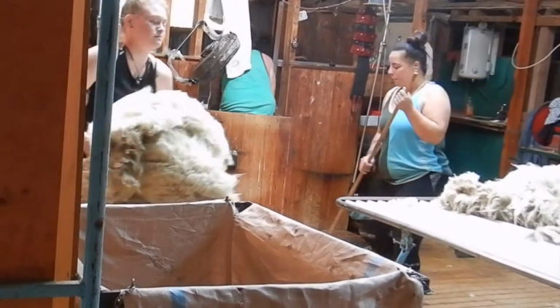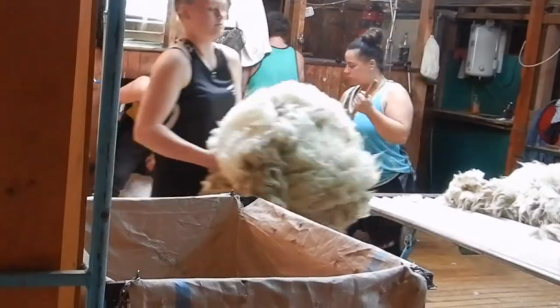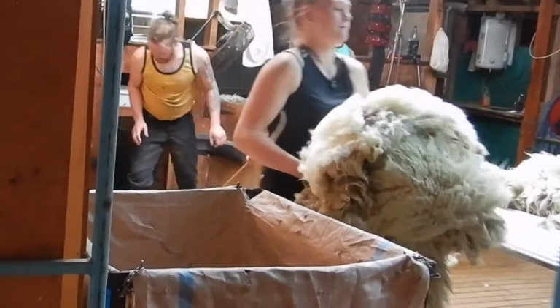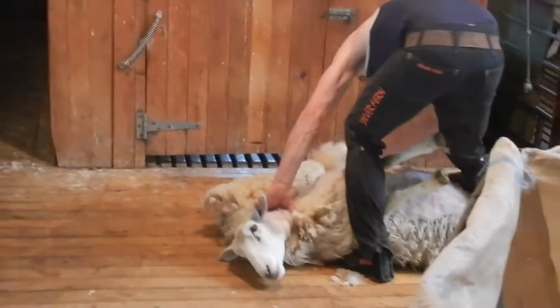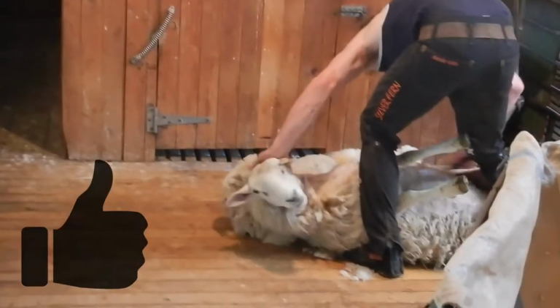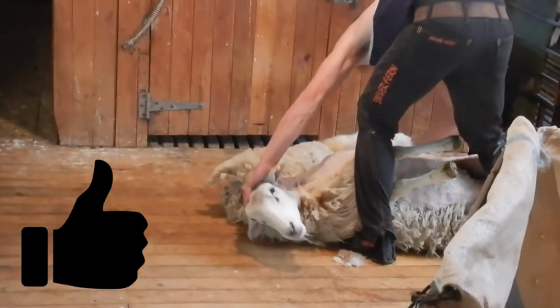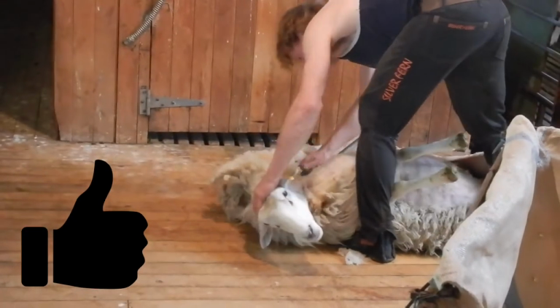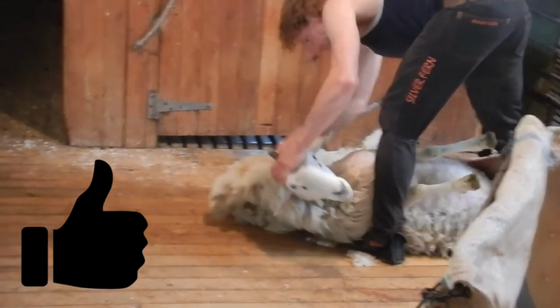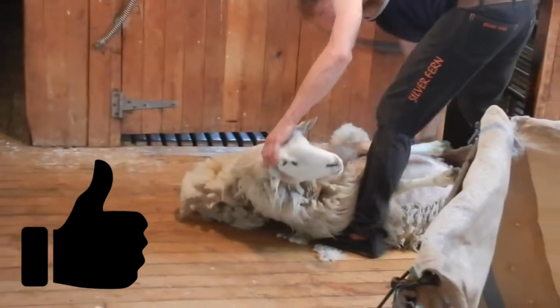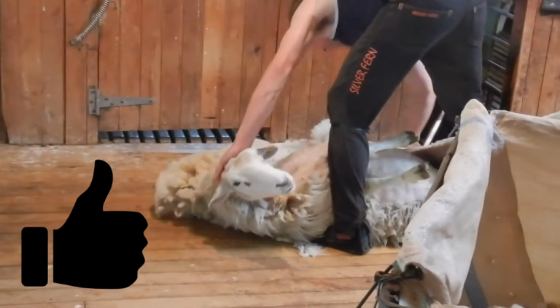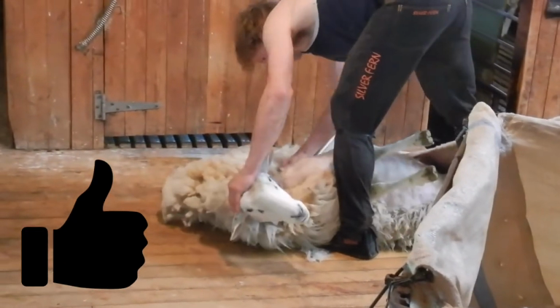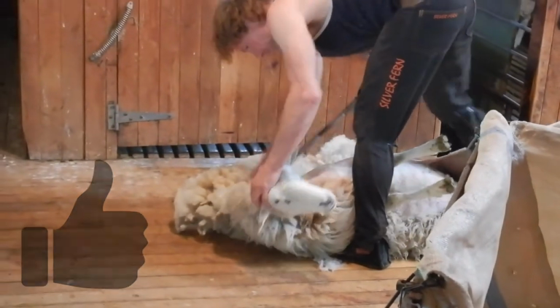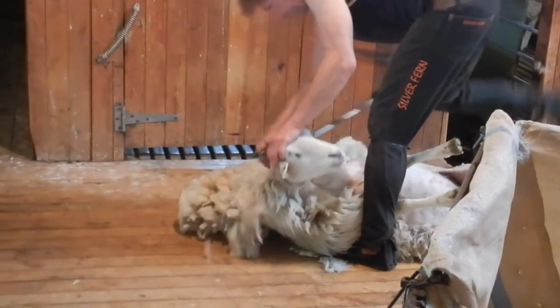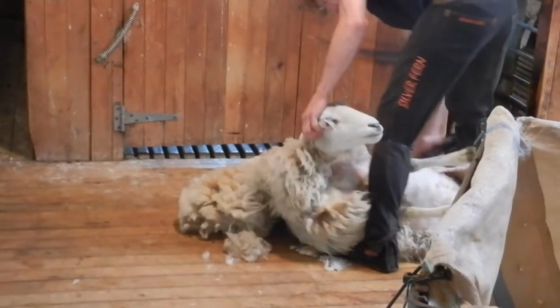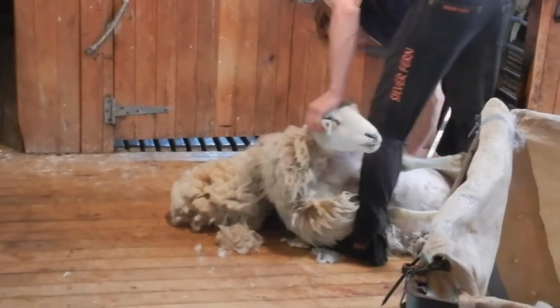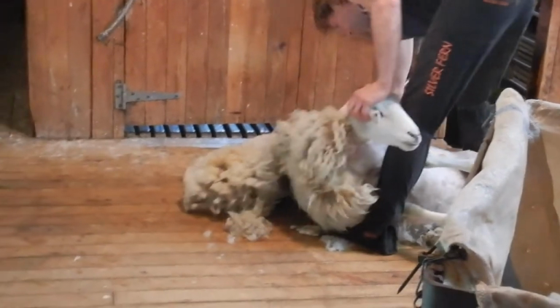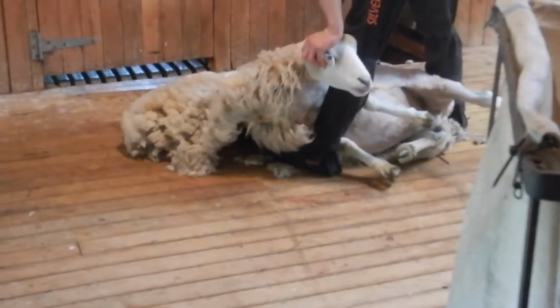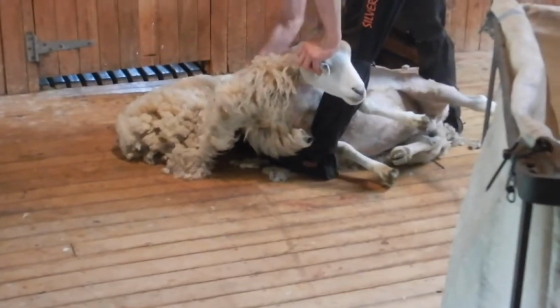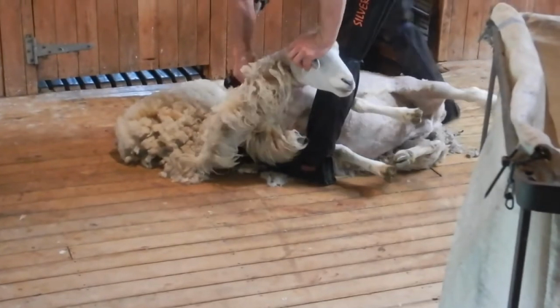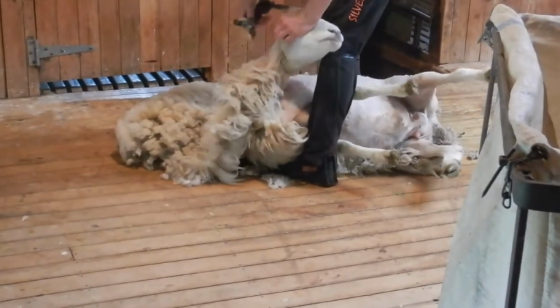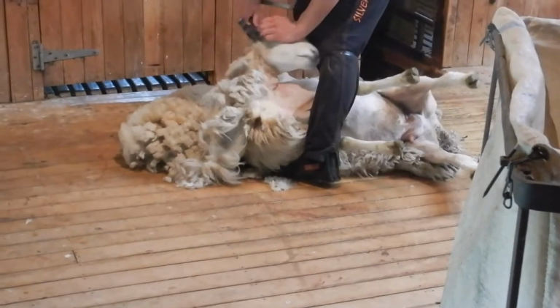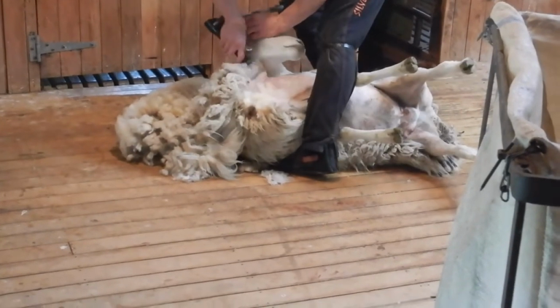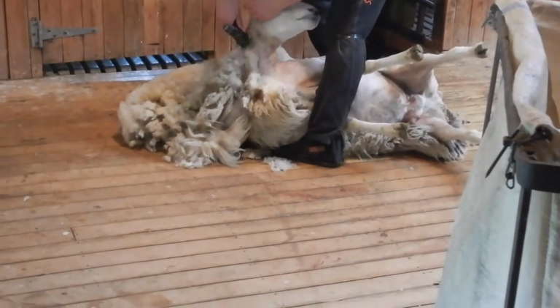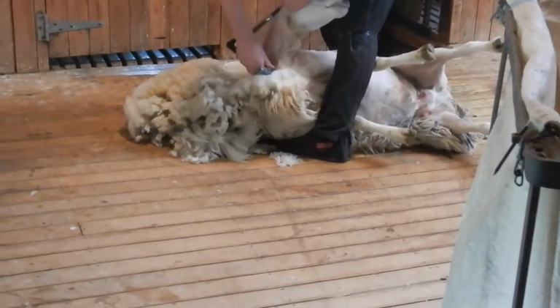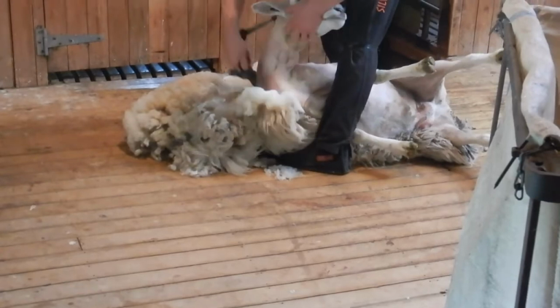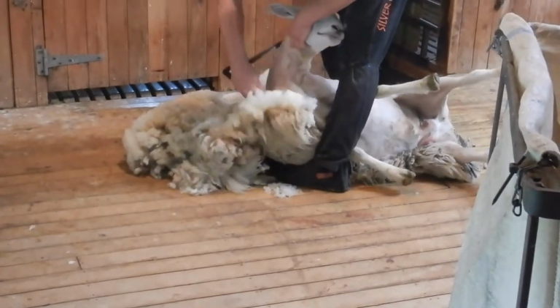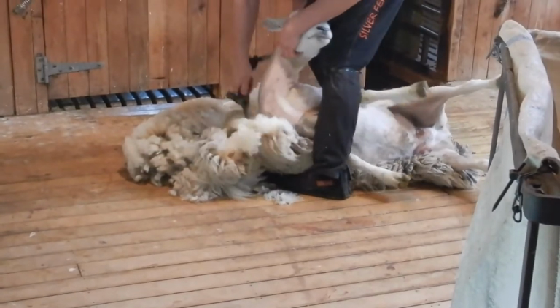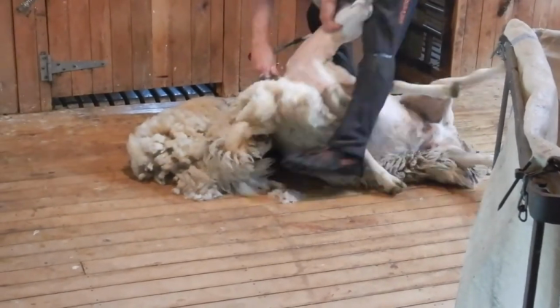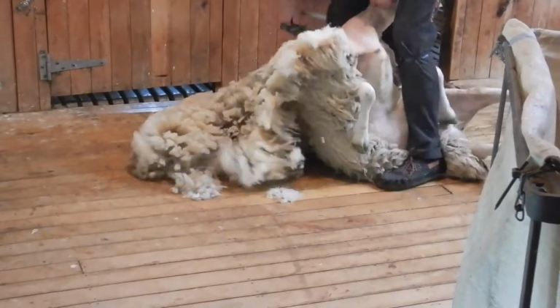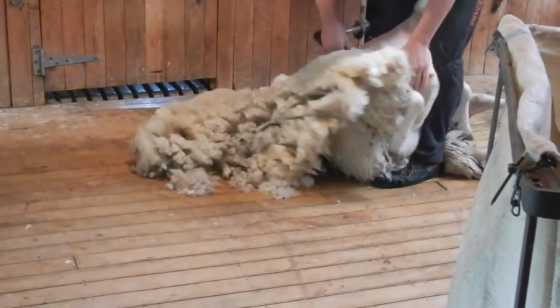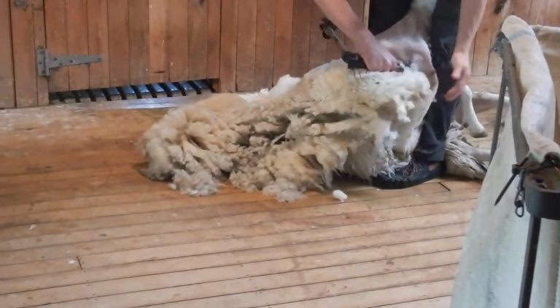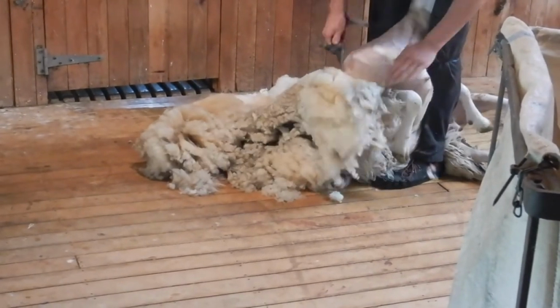Well, the first step is actually out in the paddock. This is how the wool gets collected and is the start of the journey from the sheep to the final item that we end up buying in the stores.